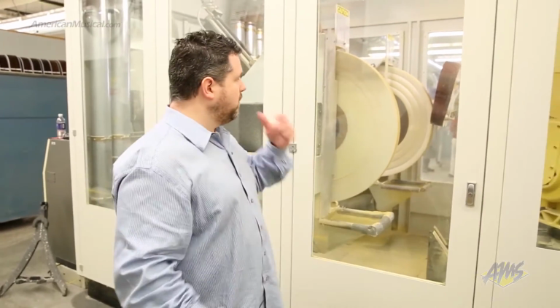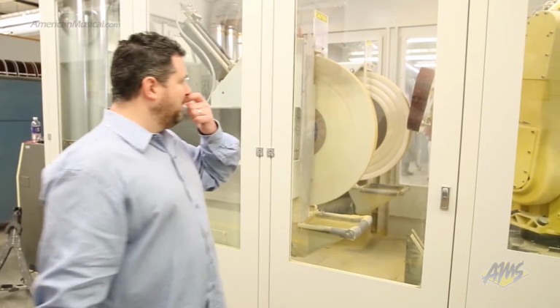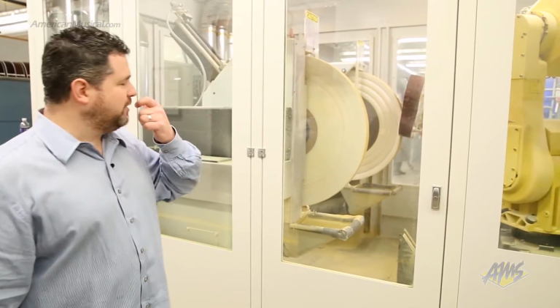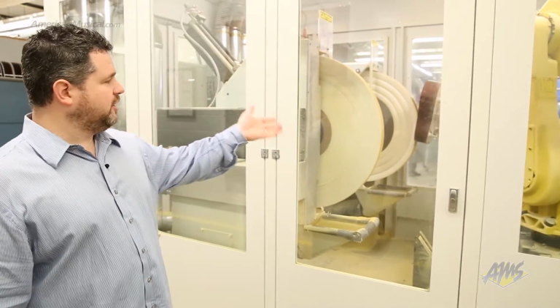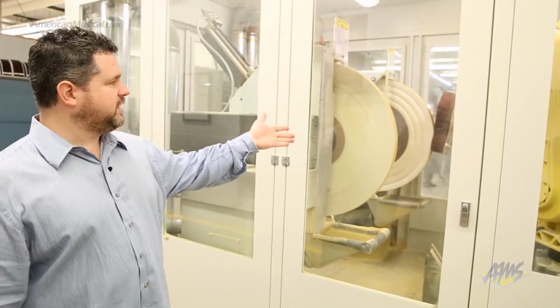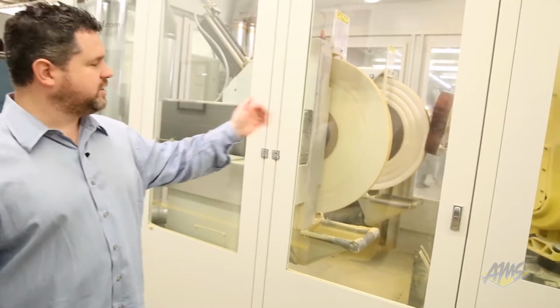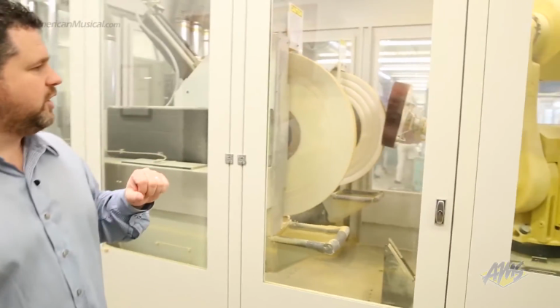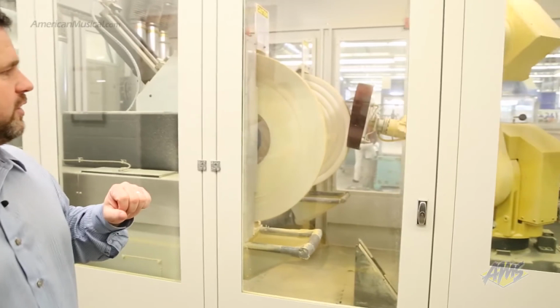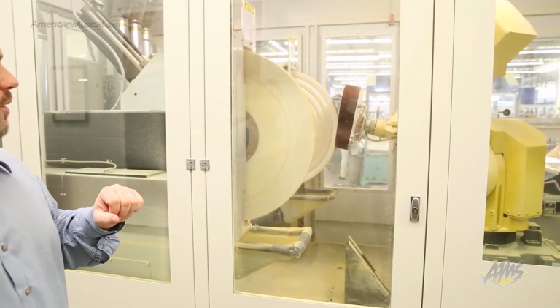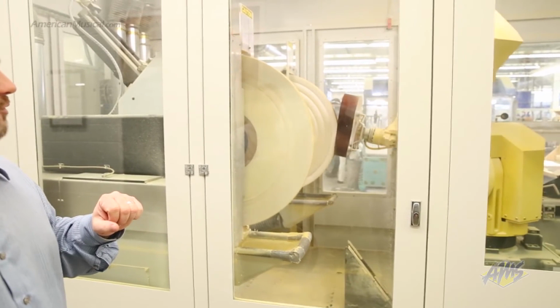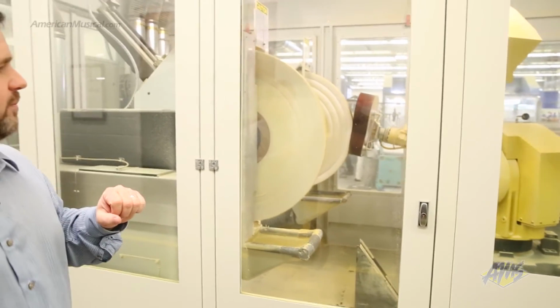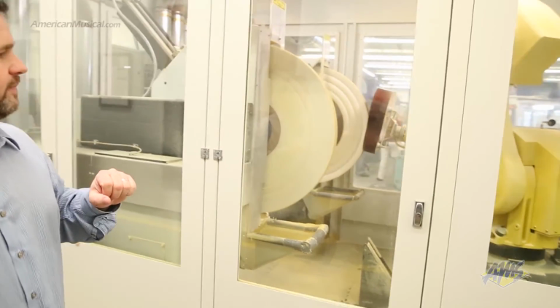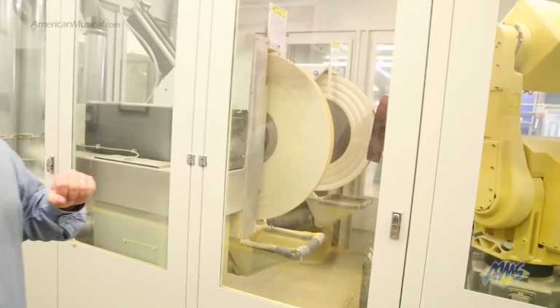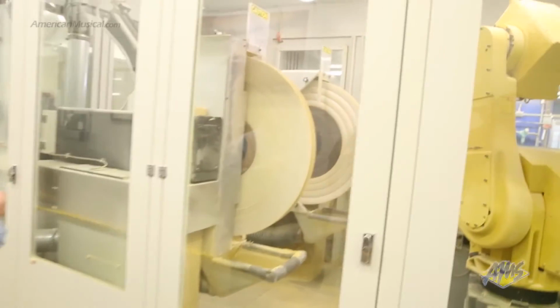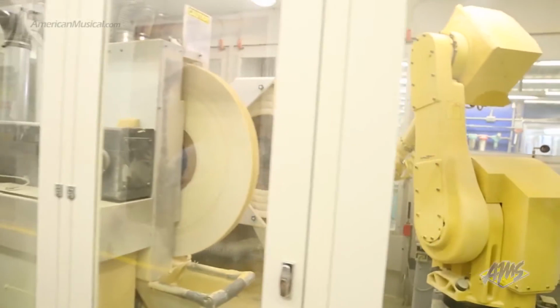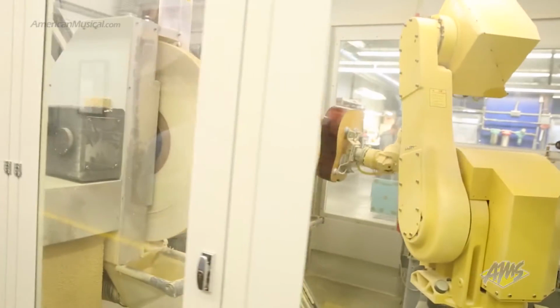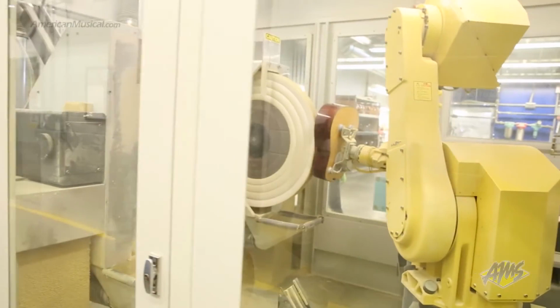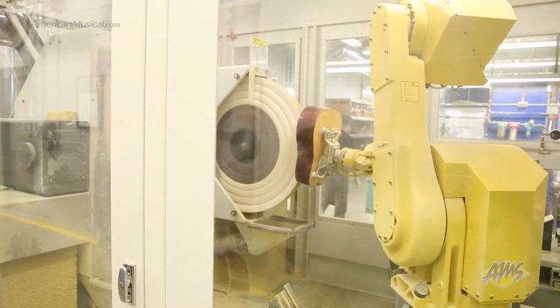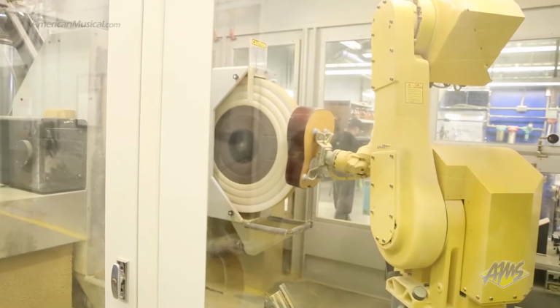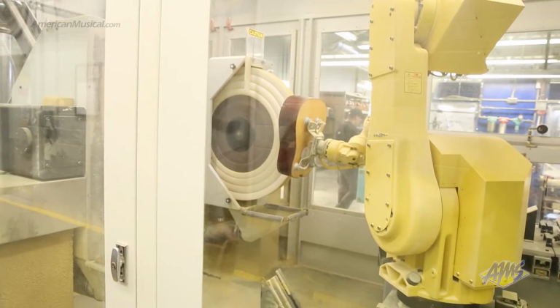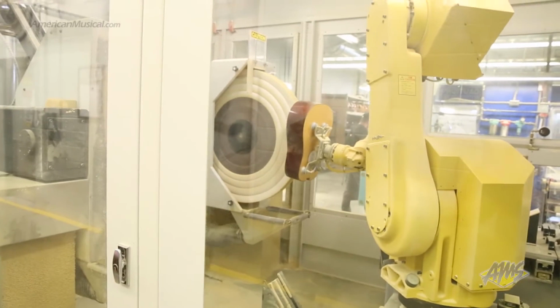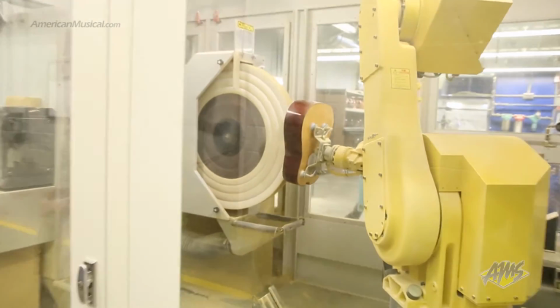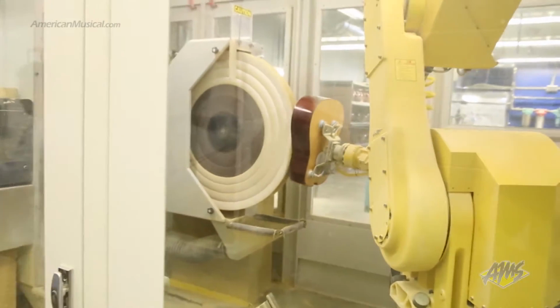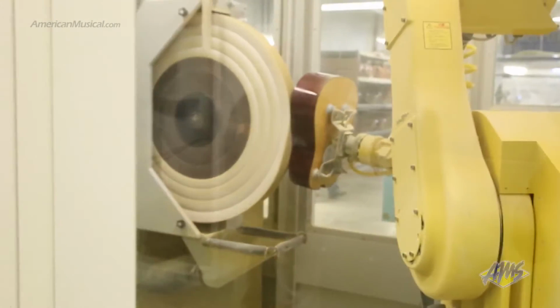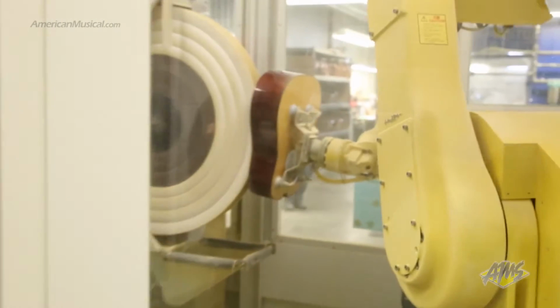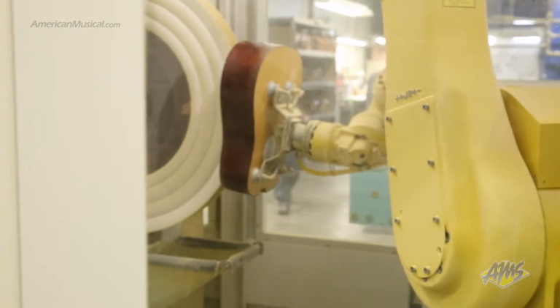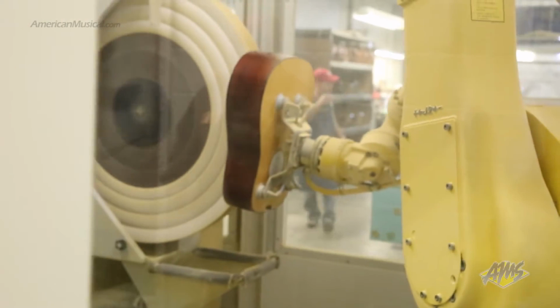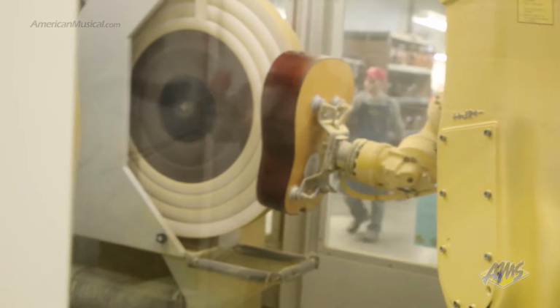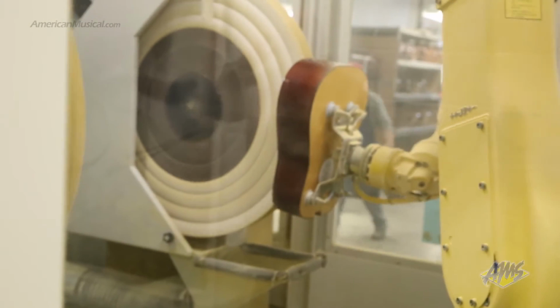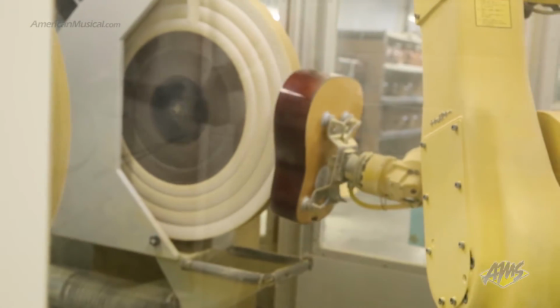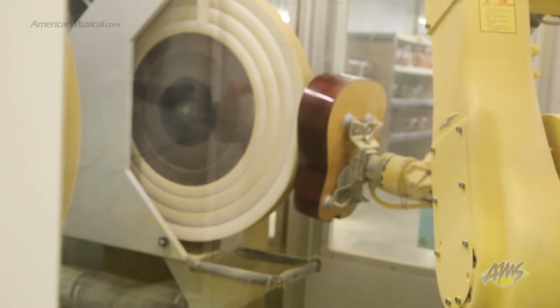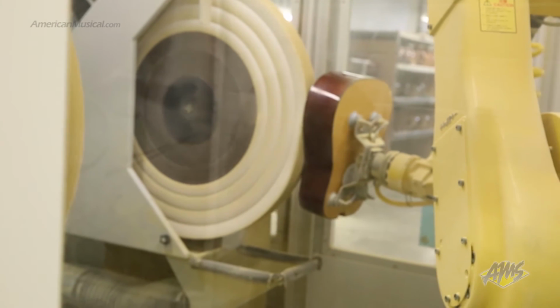About 15, 16 years ago we started incorporating robotic buffing, and this has been a very effective way to open up manufacturing and also be more effective in the way that we're buffing.